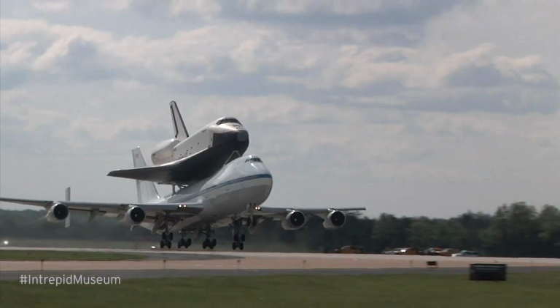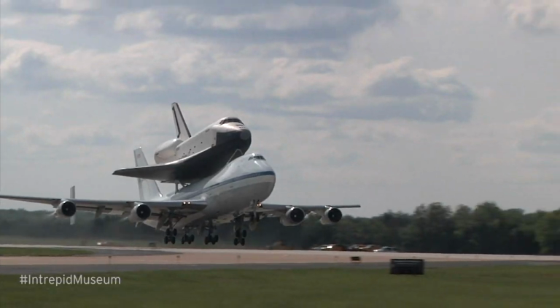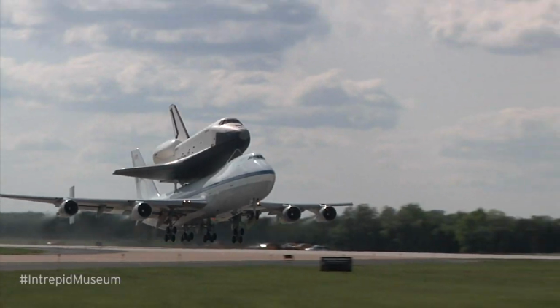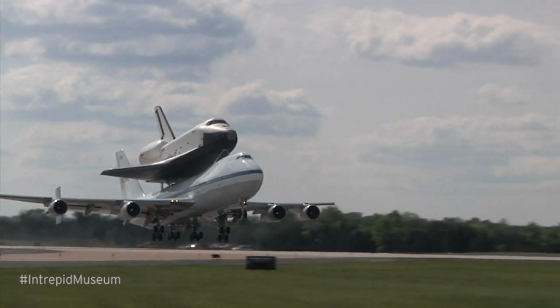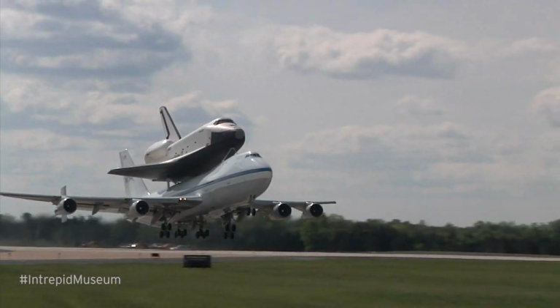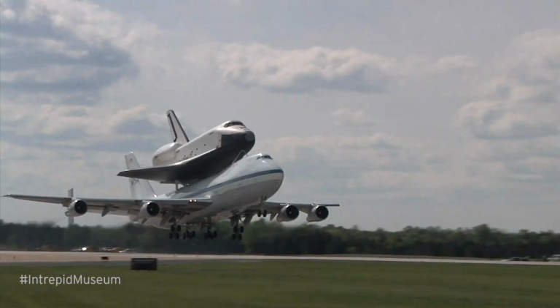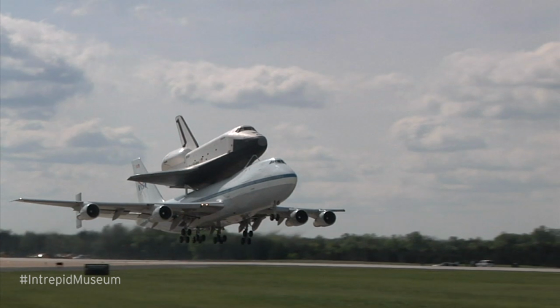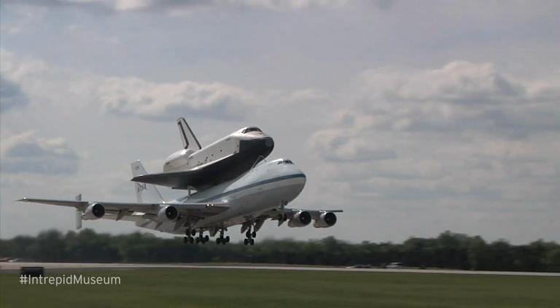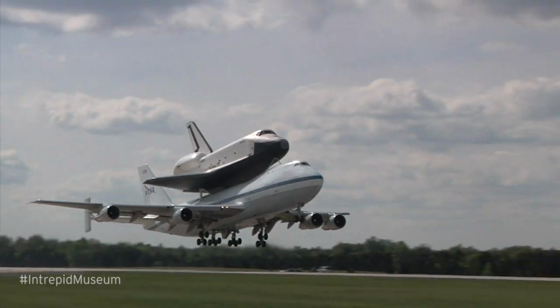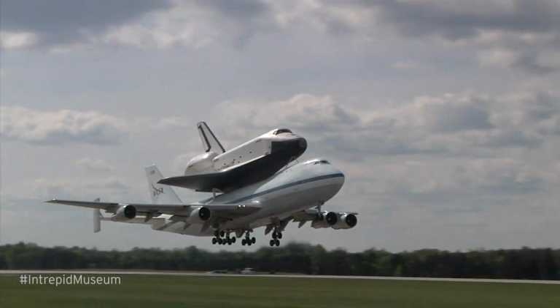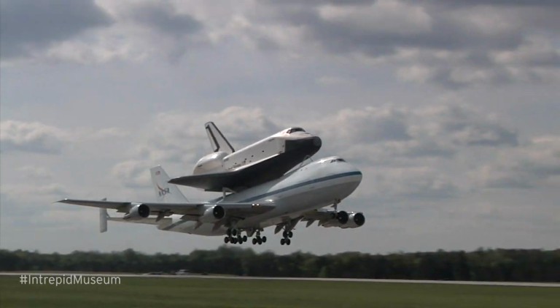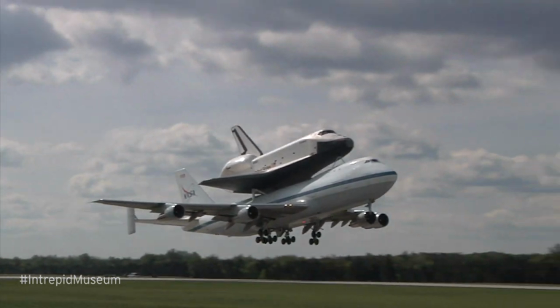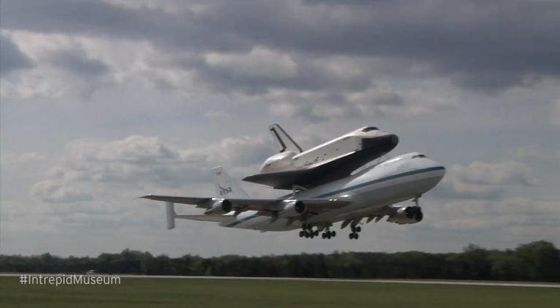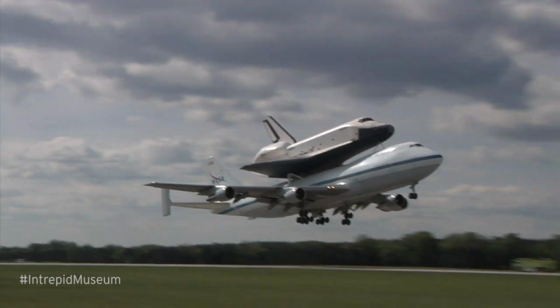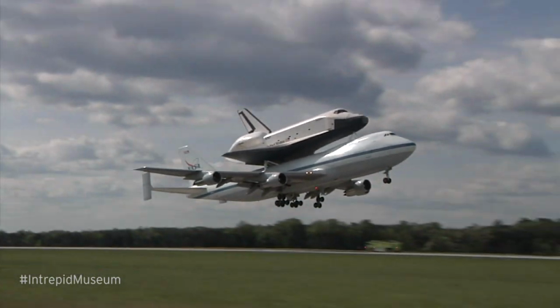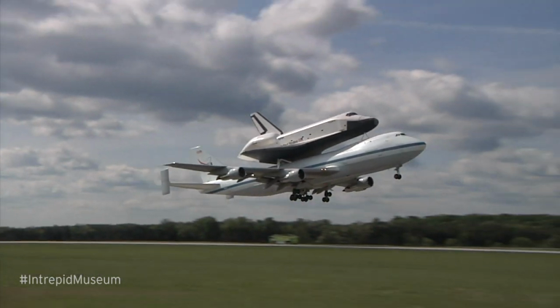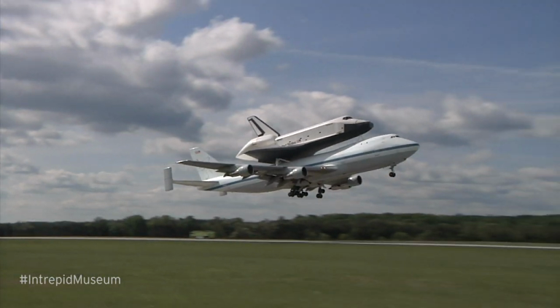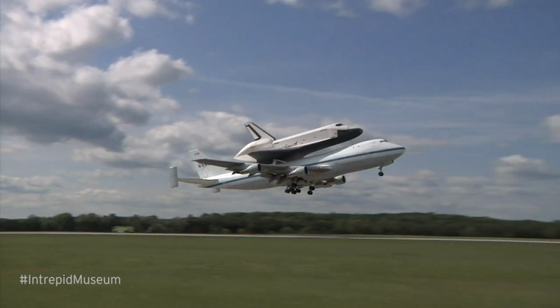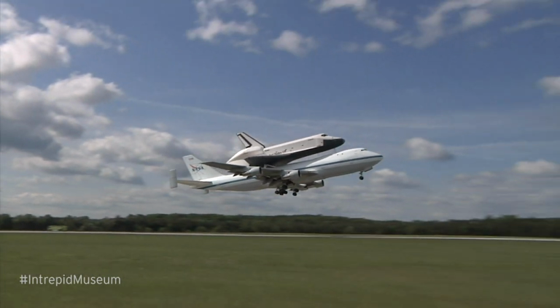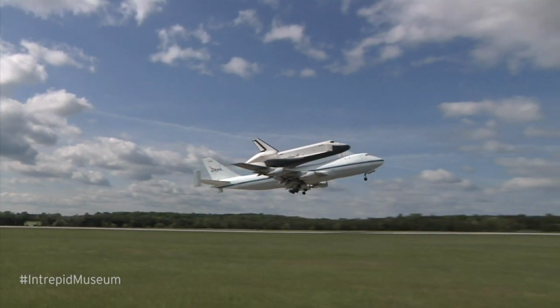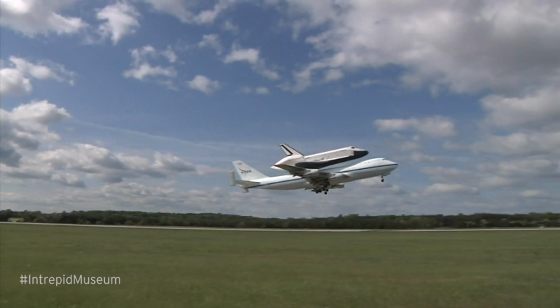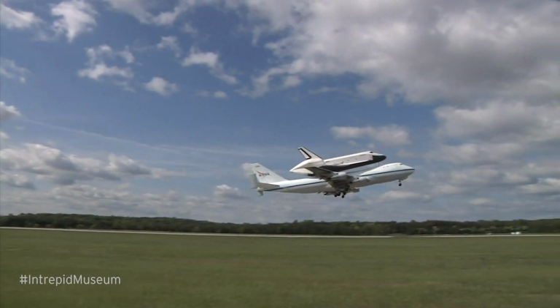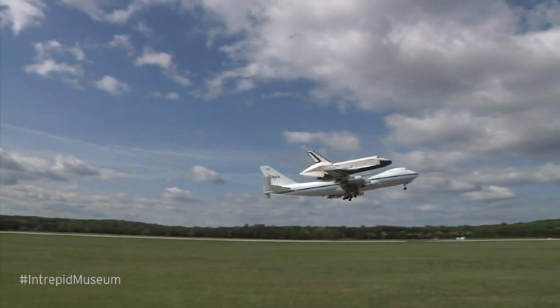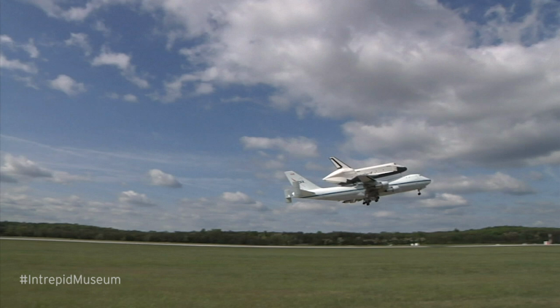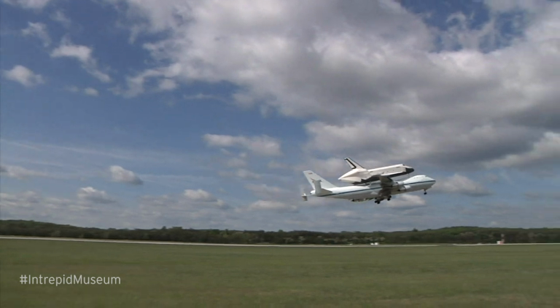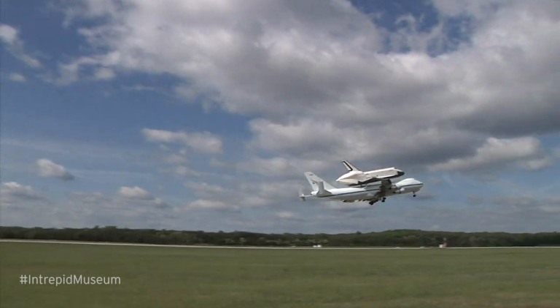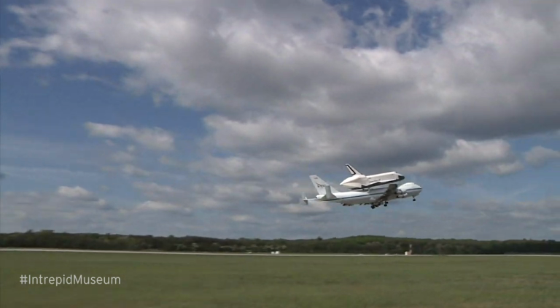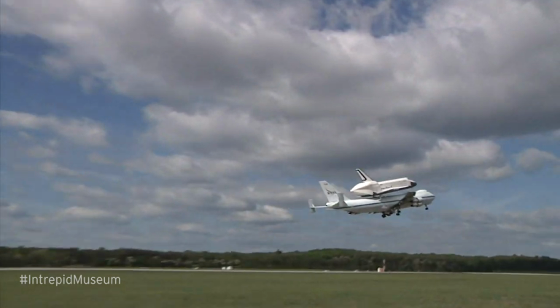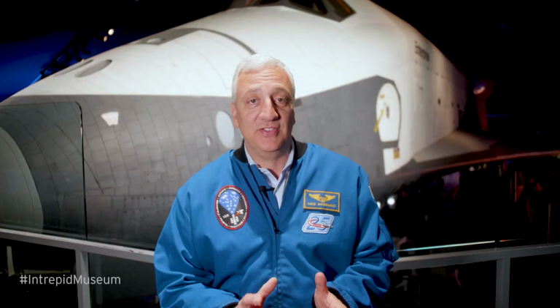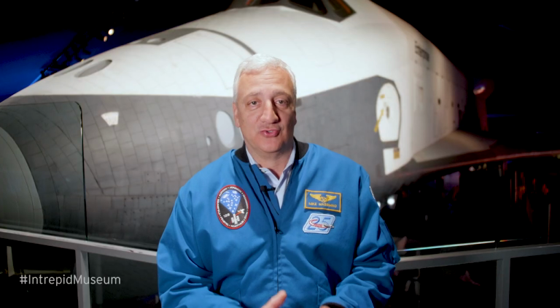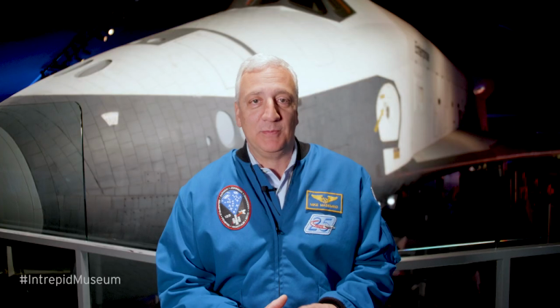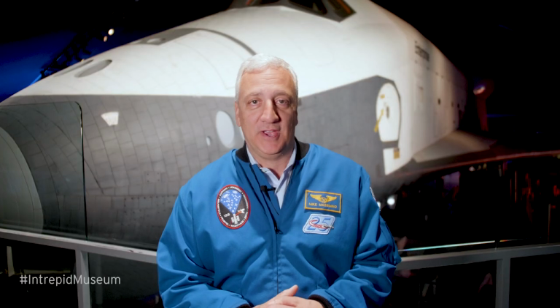On April 27, 2012, Enterprise took off from Dulles Airport outside of Washington, D.C., and headed towards New York City and the Intrepid Museum.